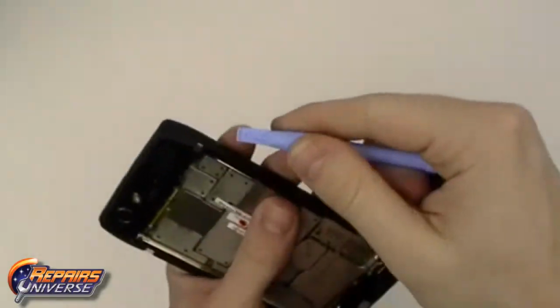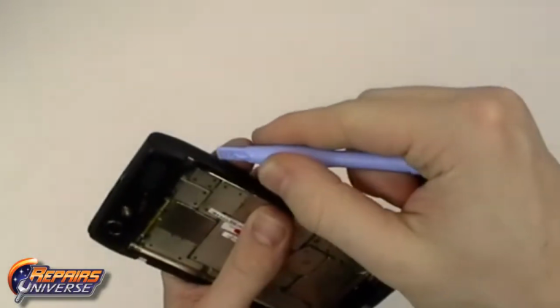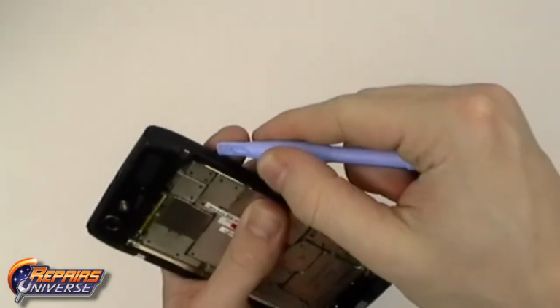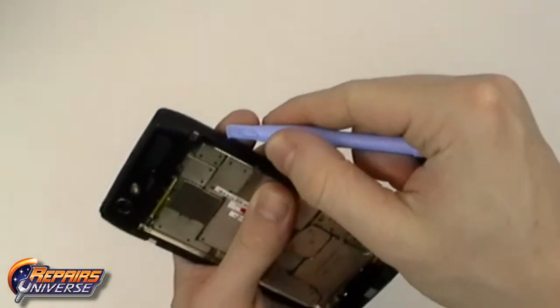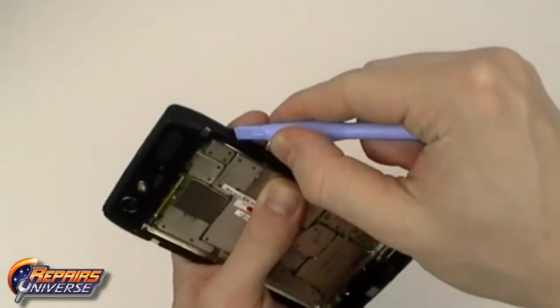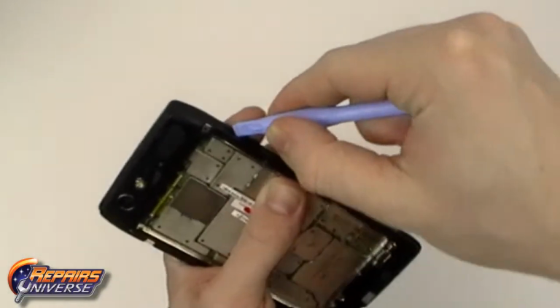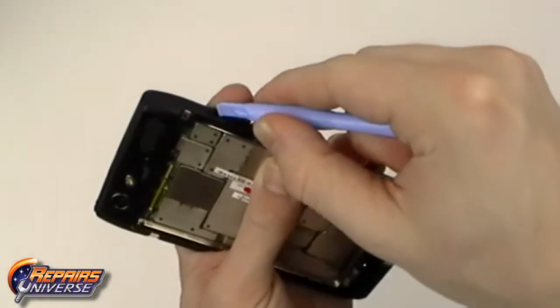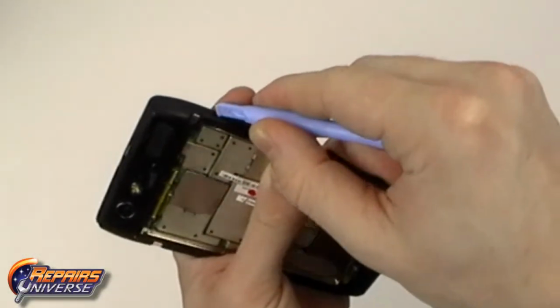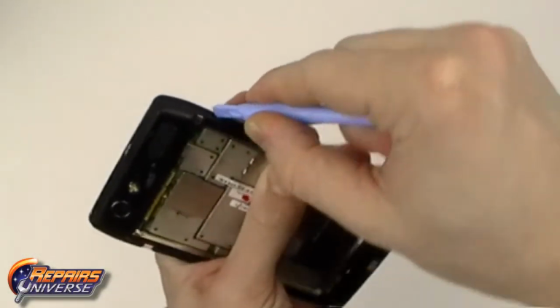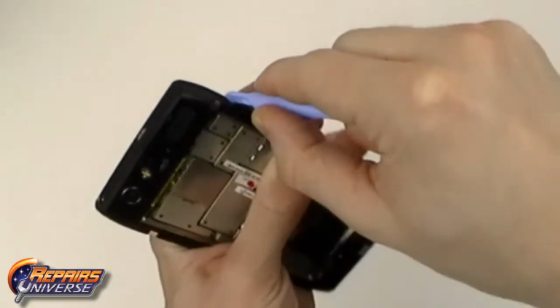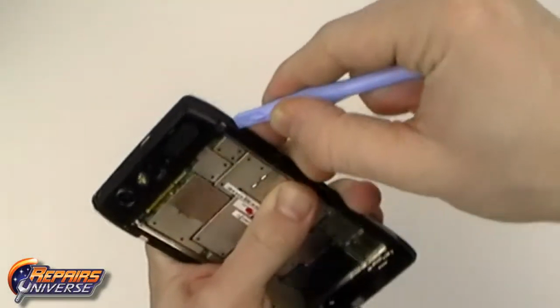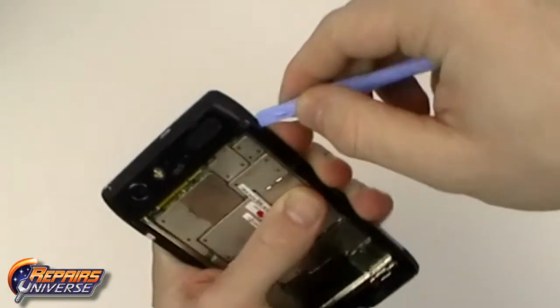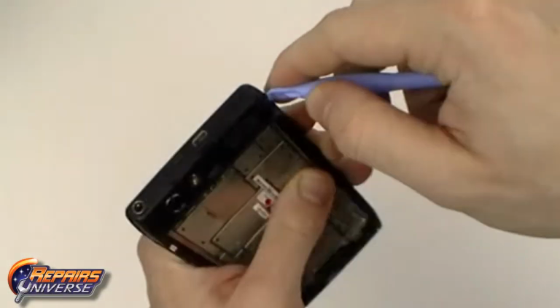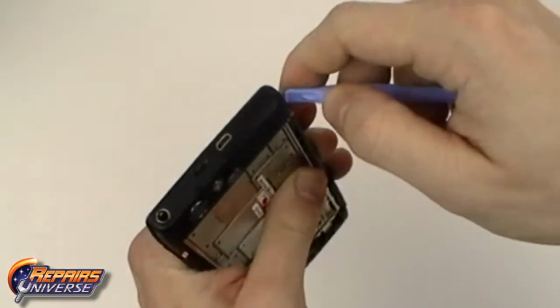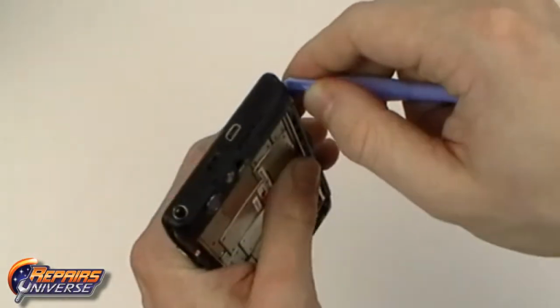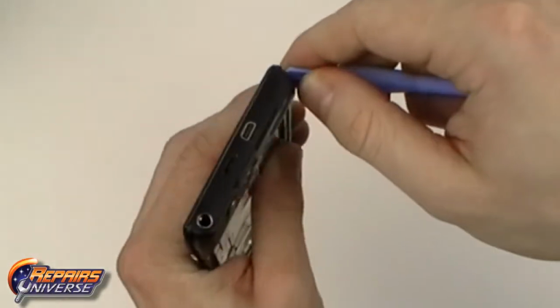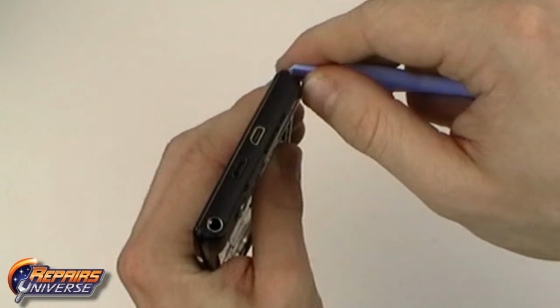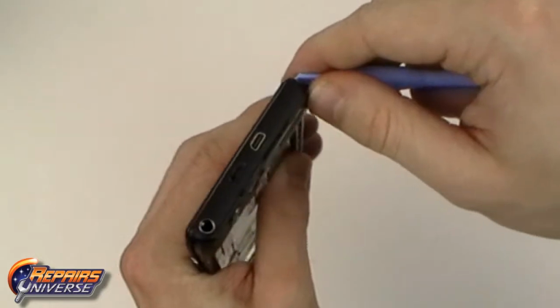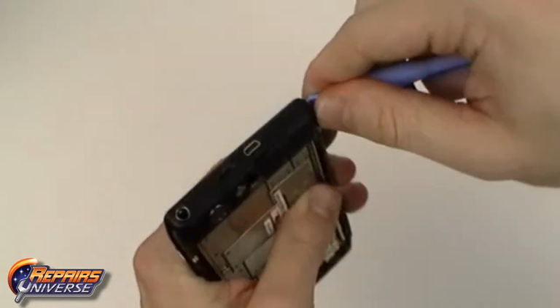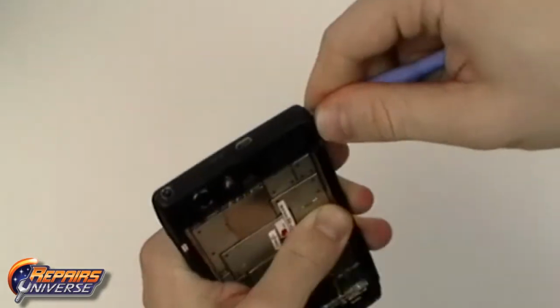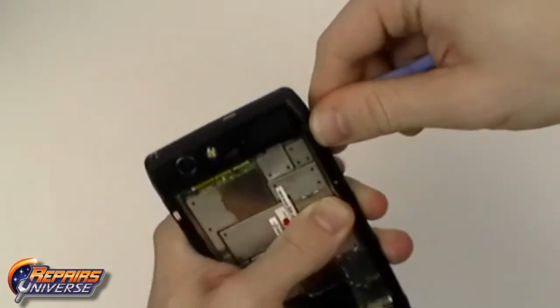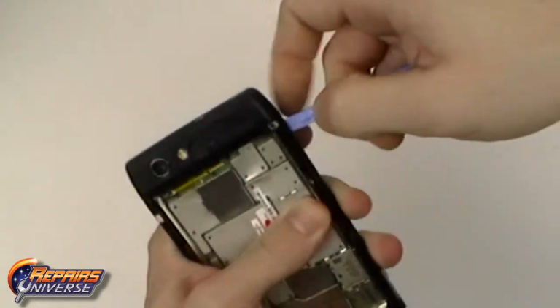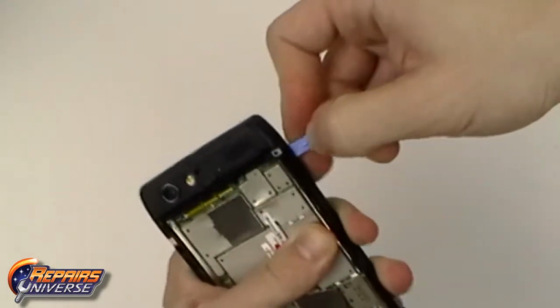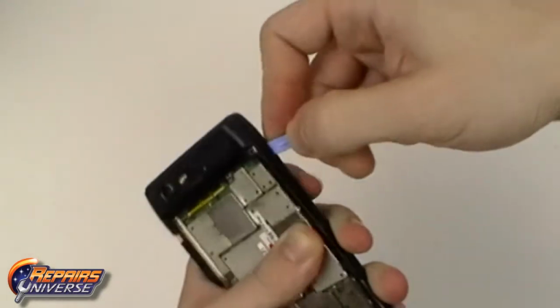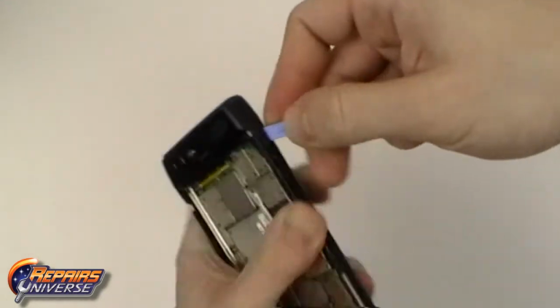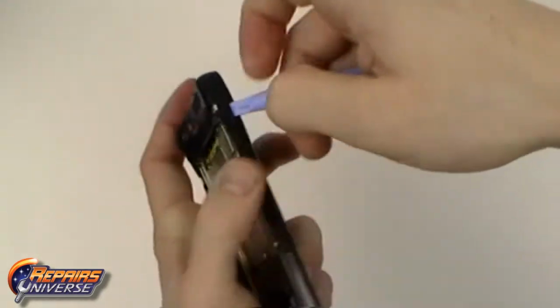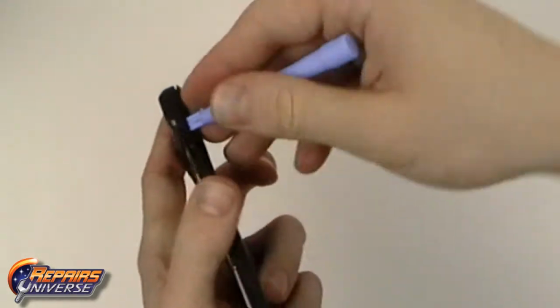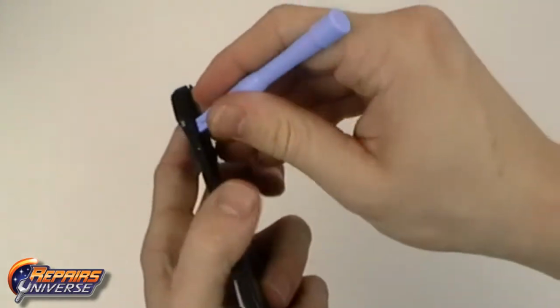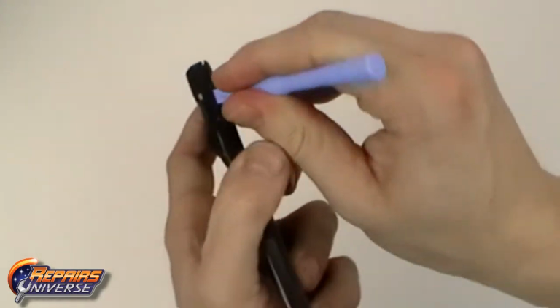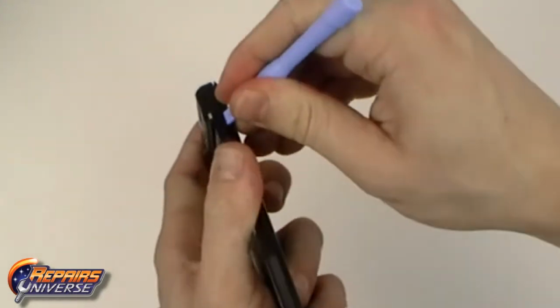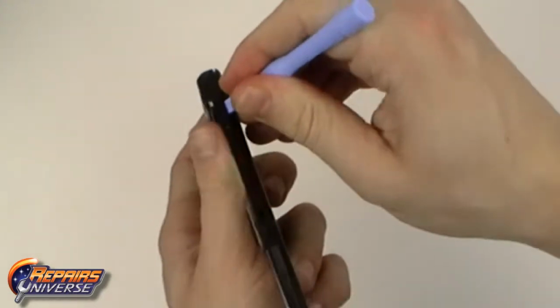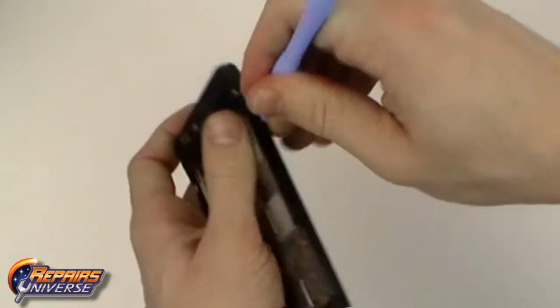With all the screws removed we can now remove the back housing. Use the safe open pry tool to pry along the outside edges of the housing, releasing all the clips holding the housing in place.